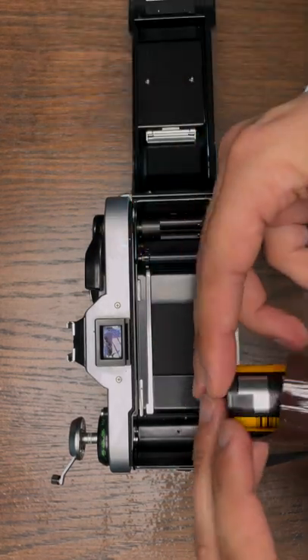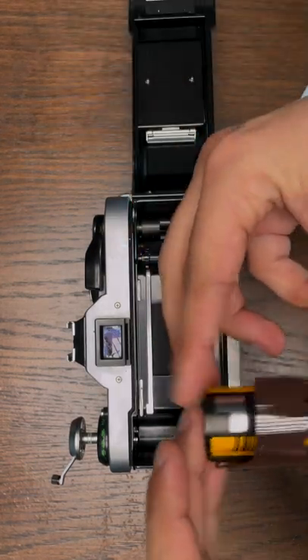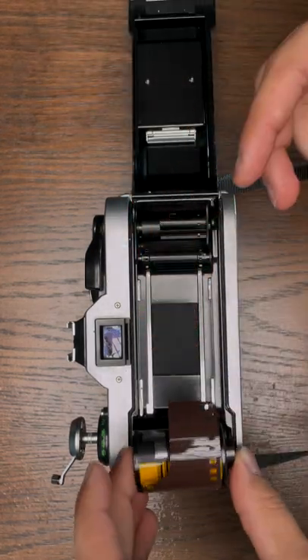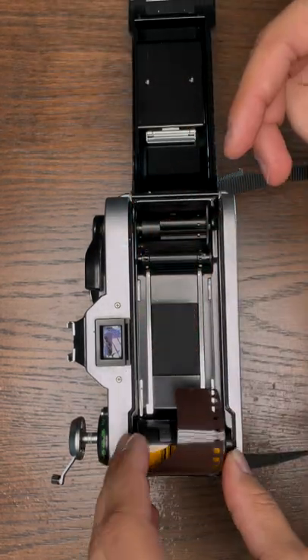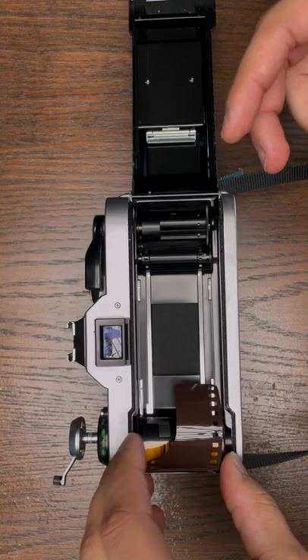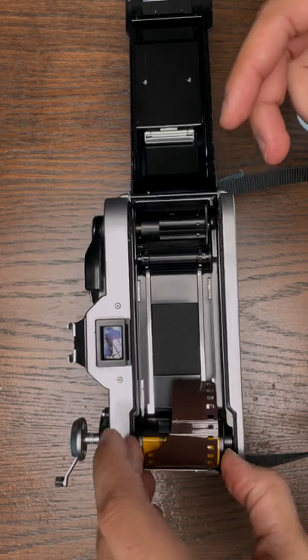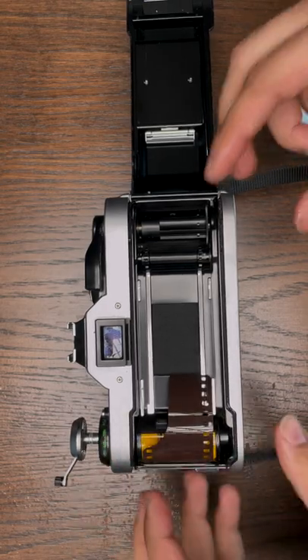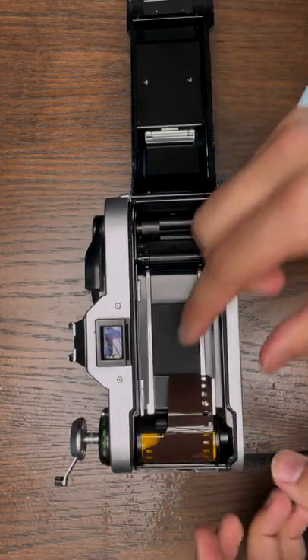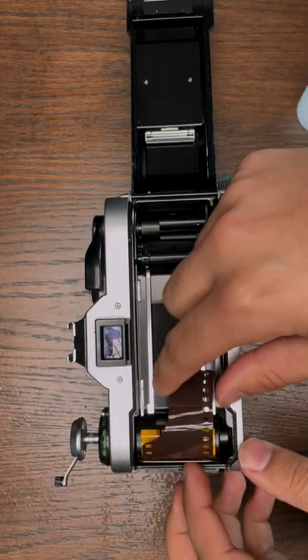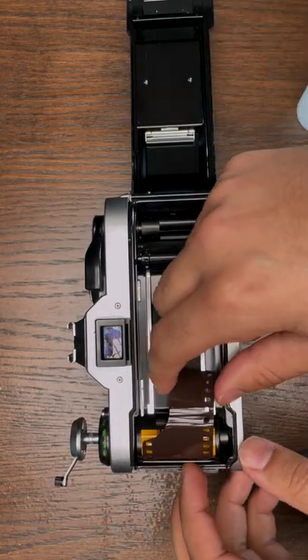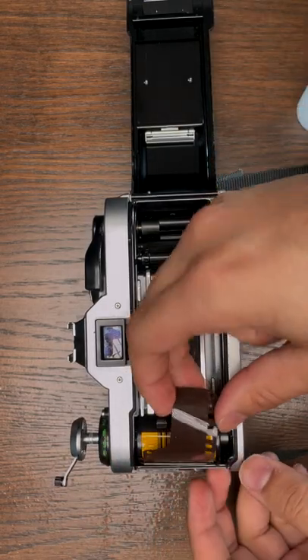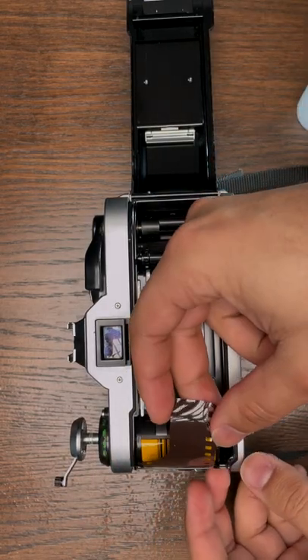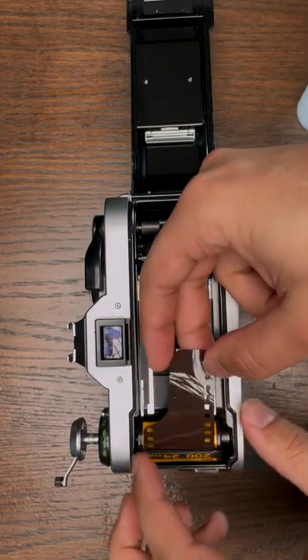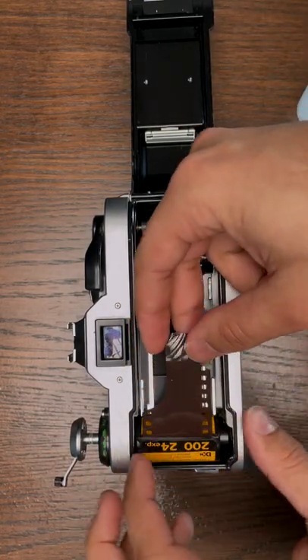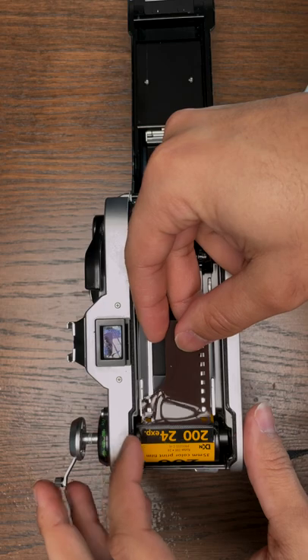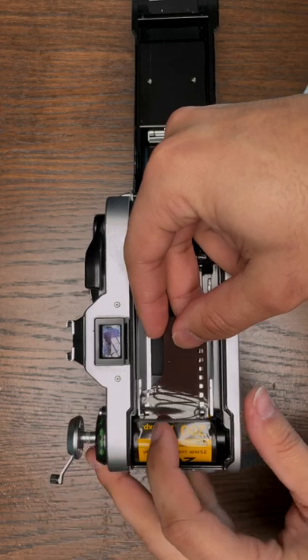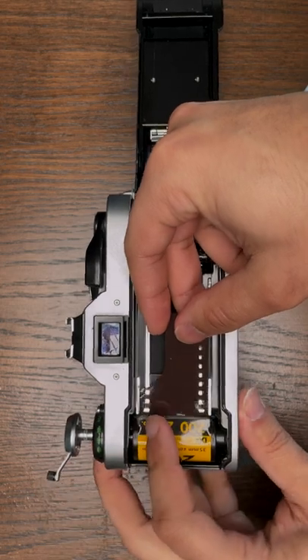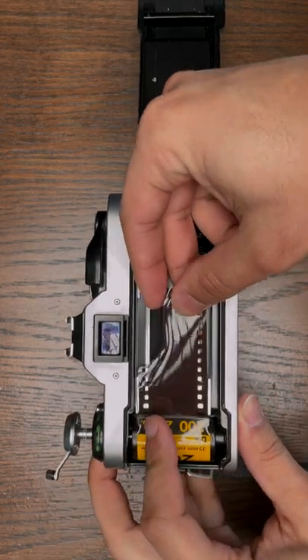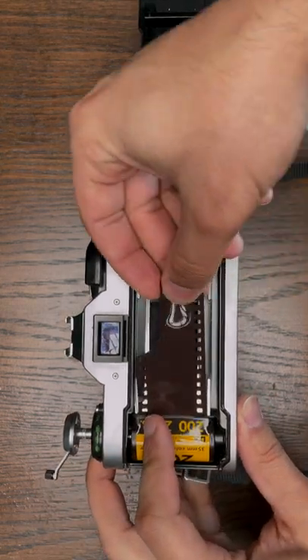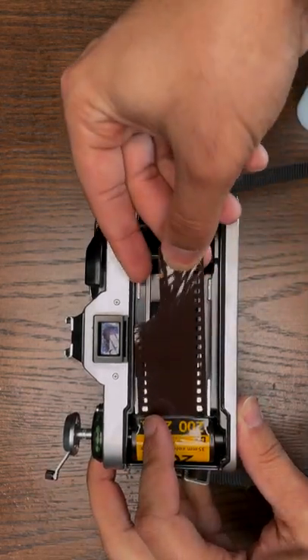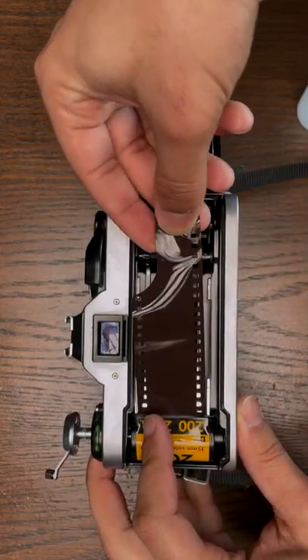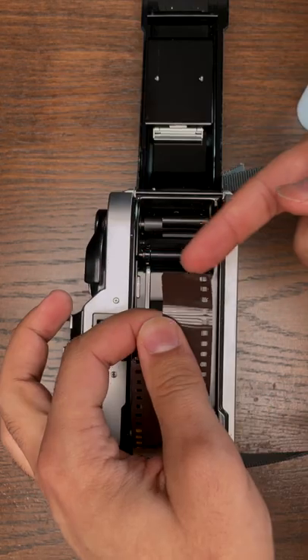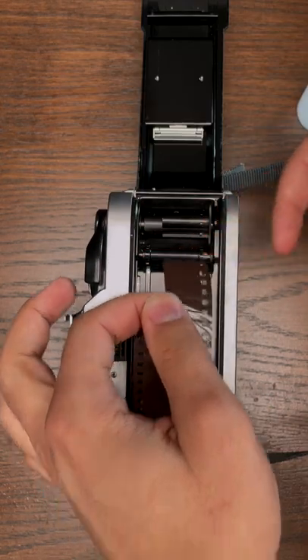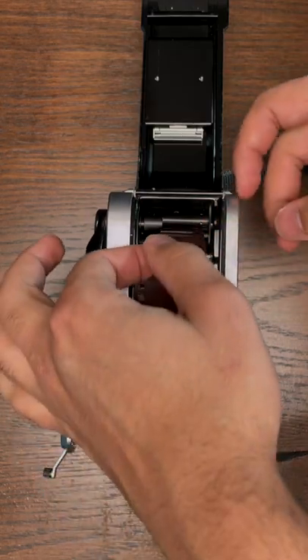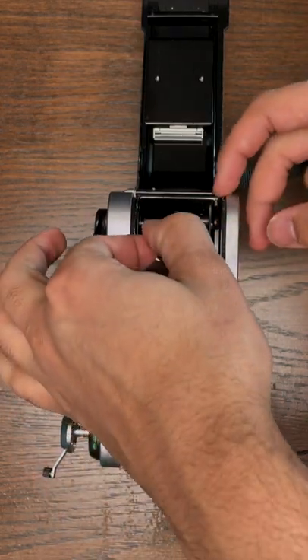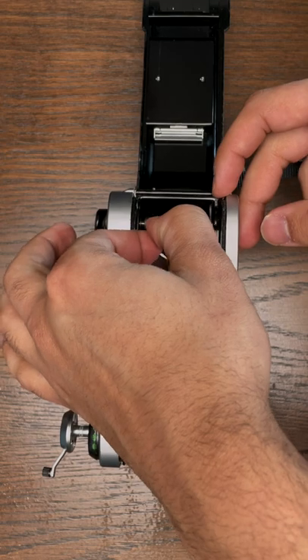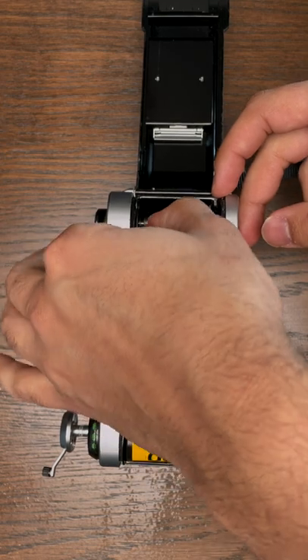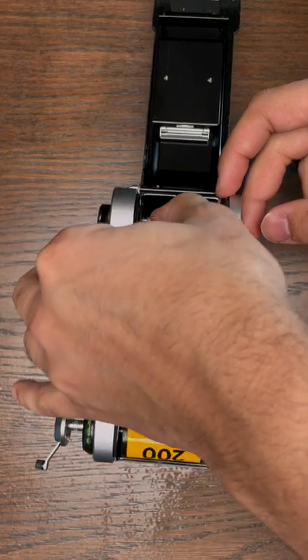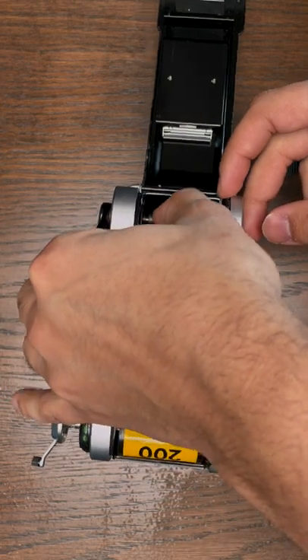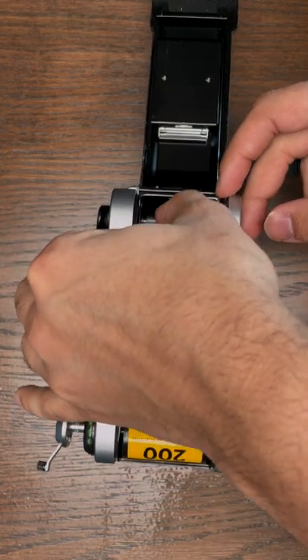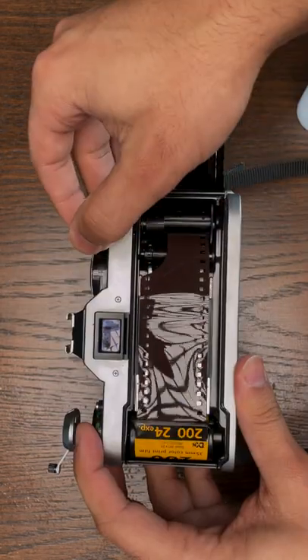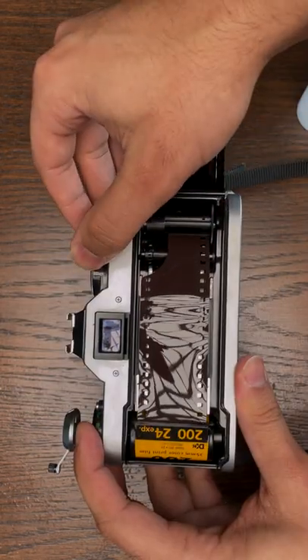Put the film in the left side compartment with the button facing down, then pull the film across the back of the camera all the way to the edge of the other side, and make sure you put that tab into the spool on the right hand side.